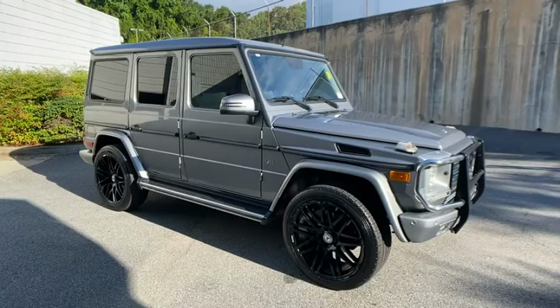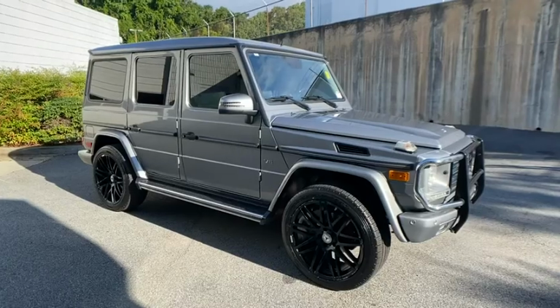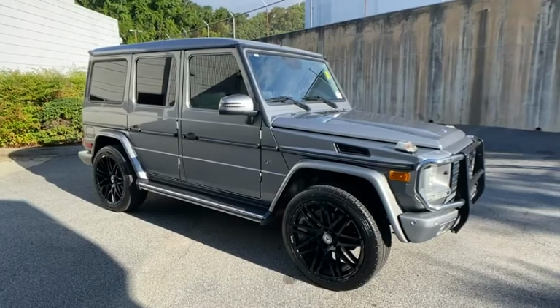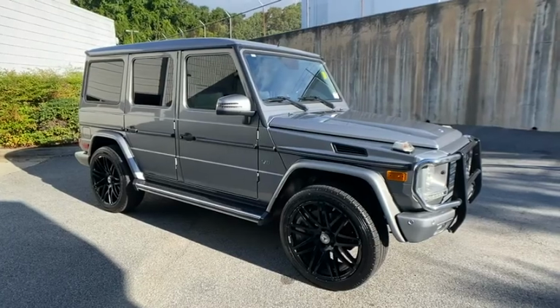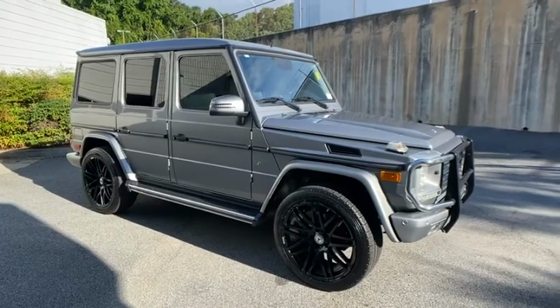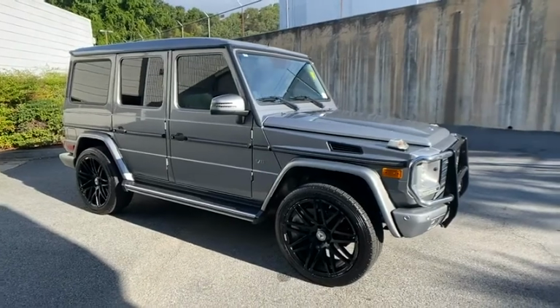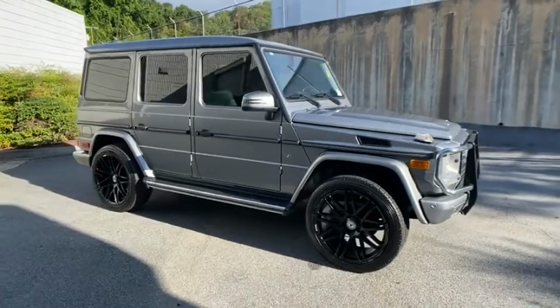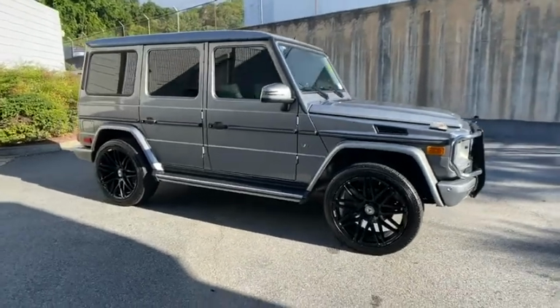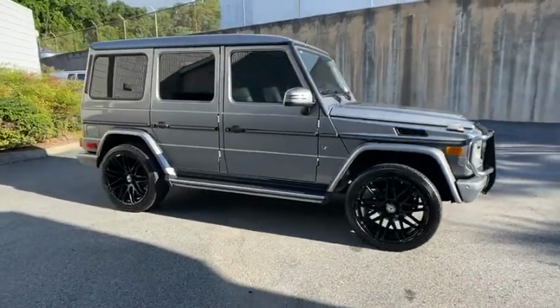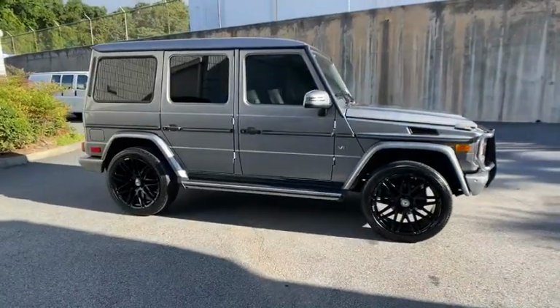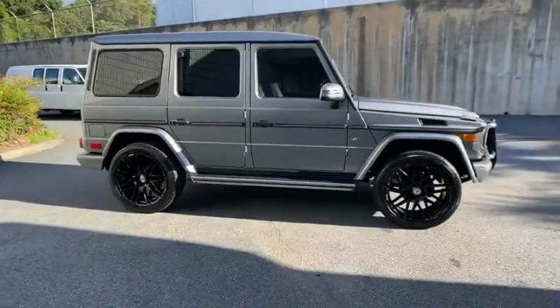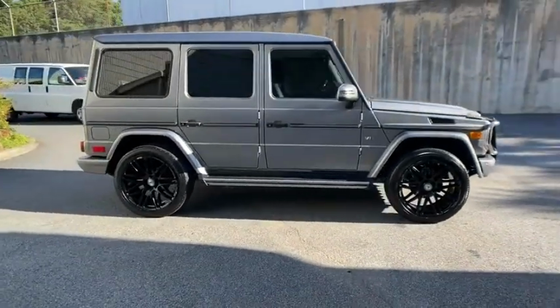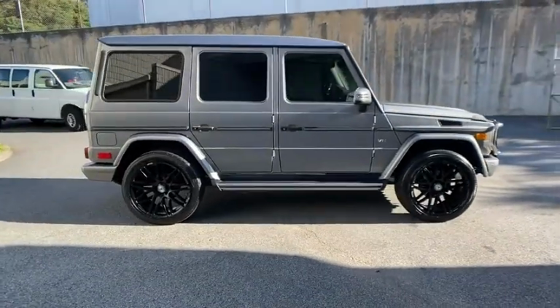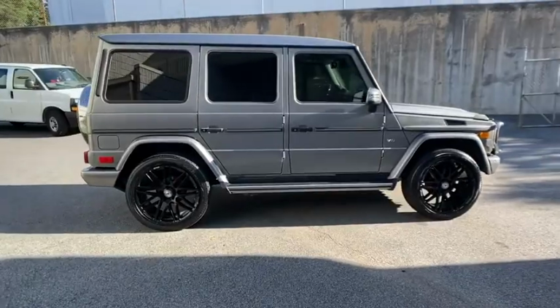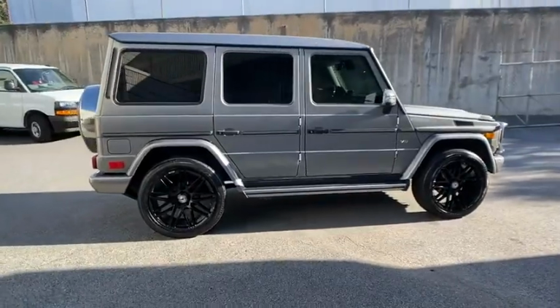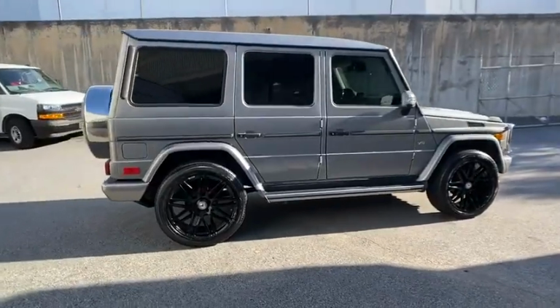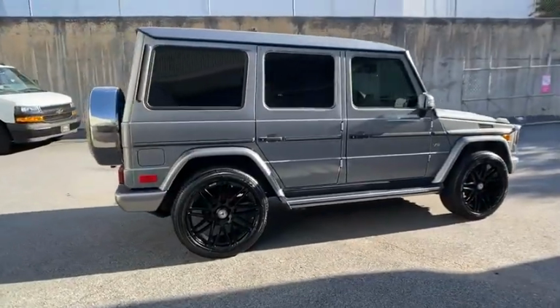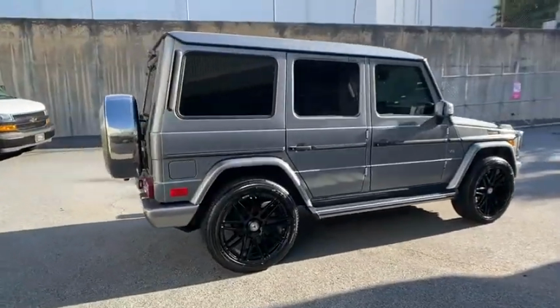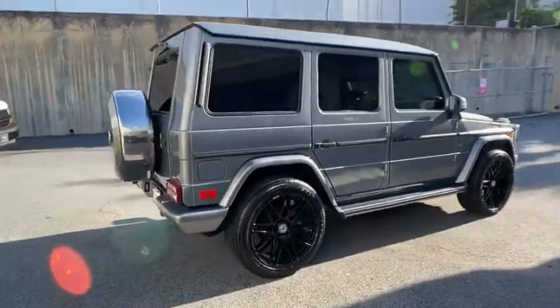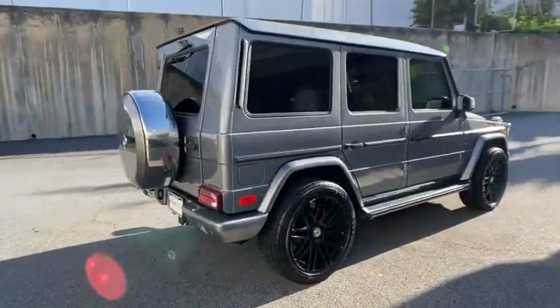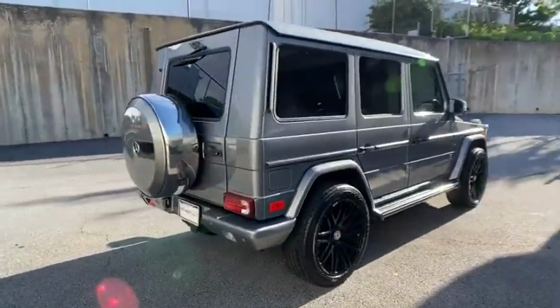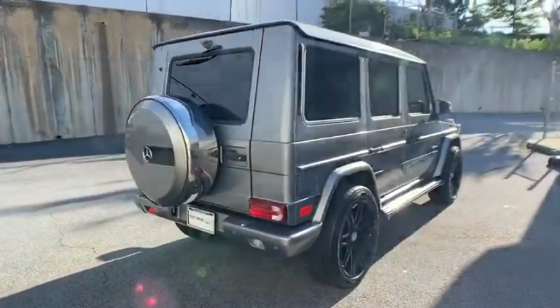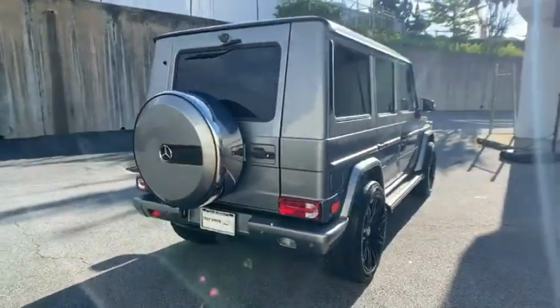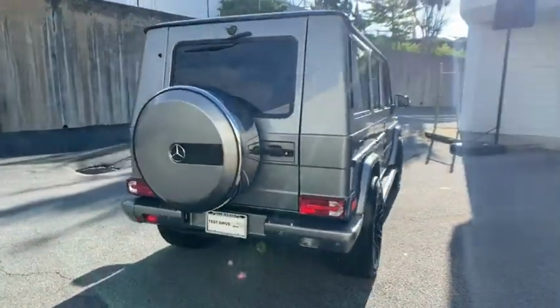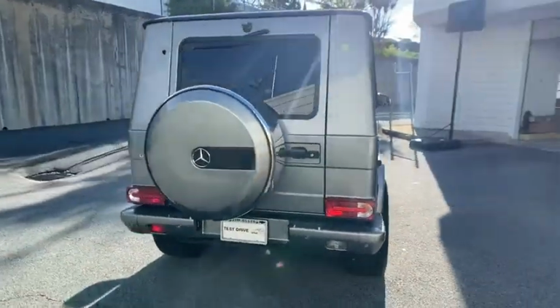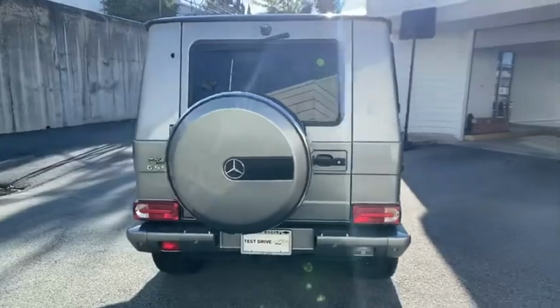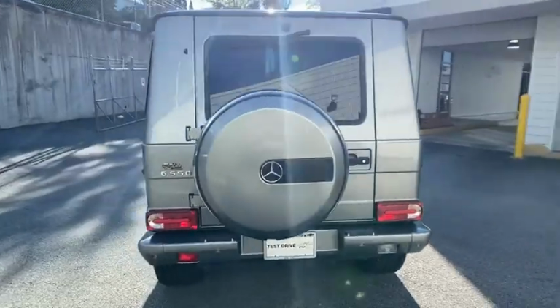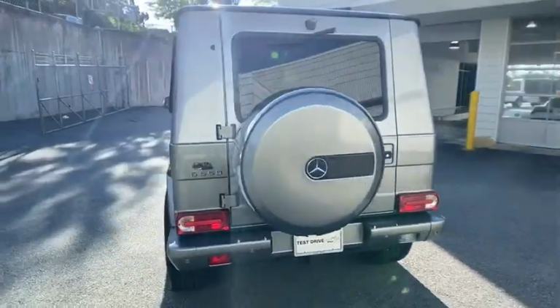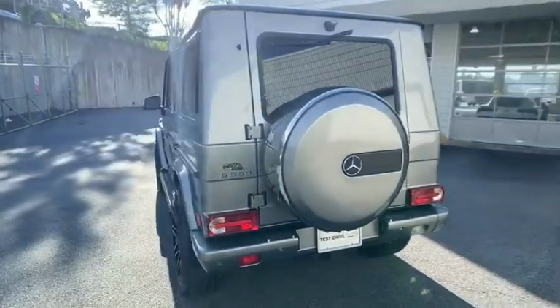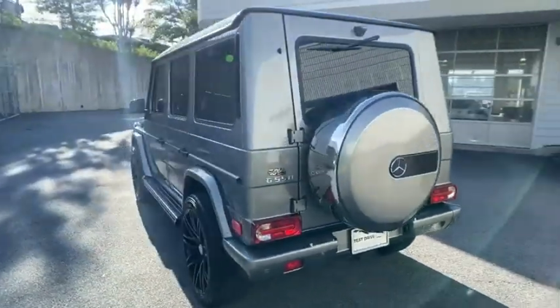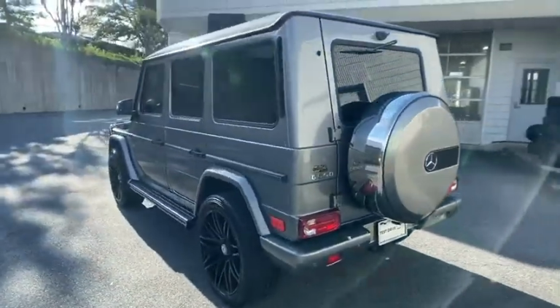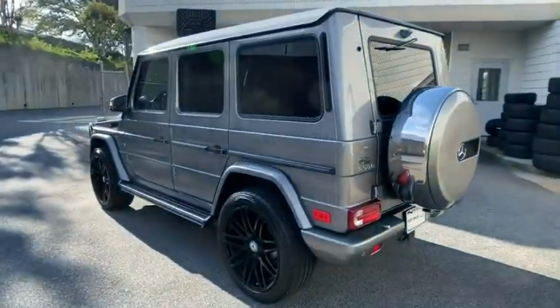Looking for the right vehicle? Check out the 2014 Mercedes G-Class. Not many SUVs can claim a hand-built luxury interior inside a battle-tested, hand-built body. In fact, only one can.